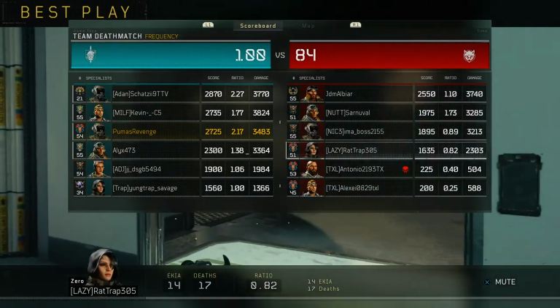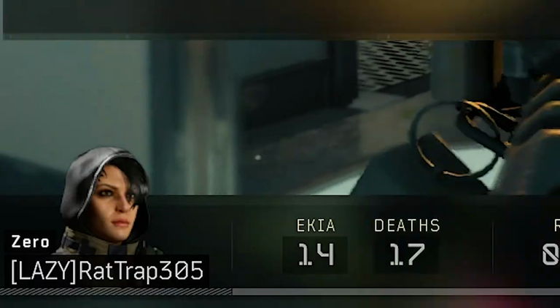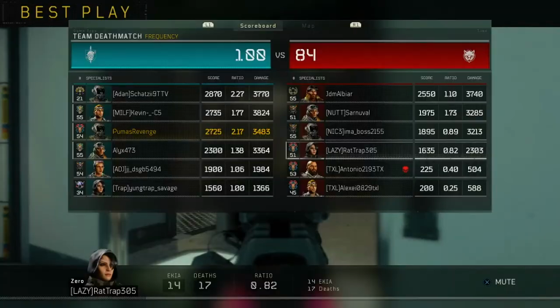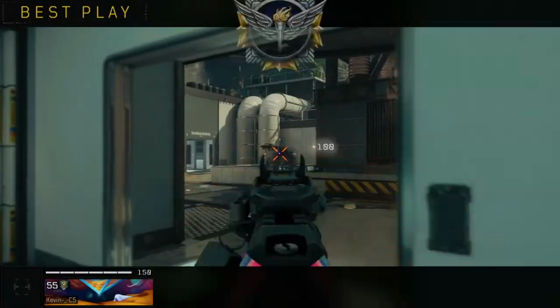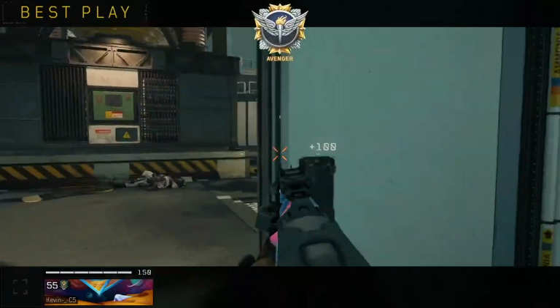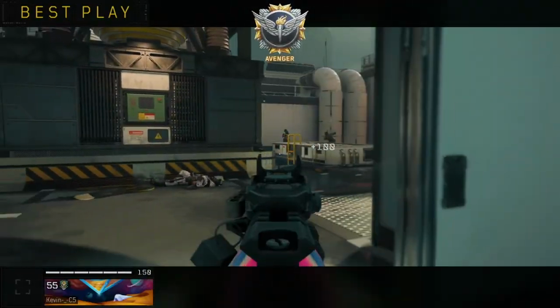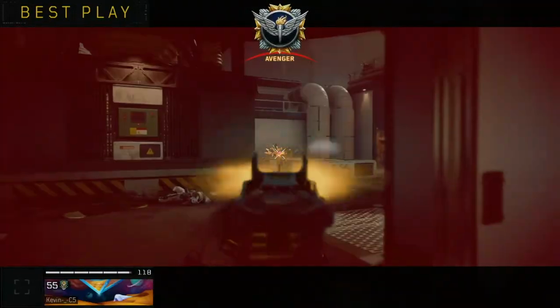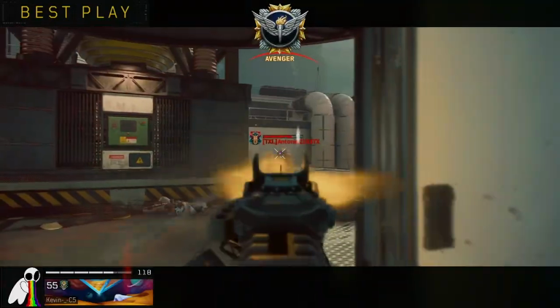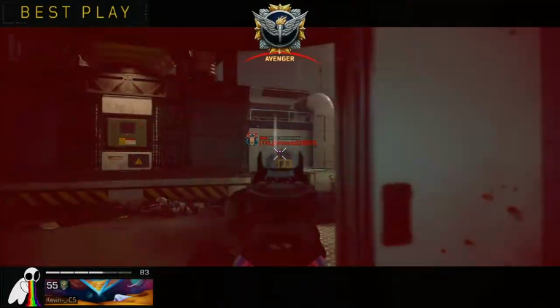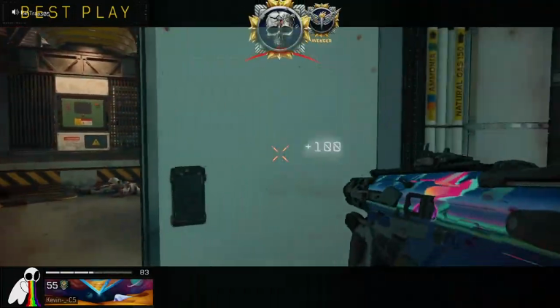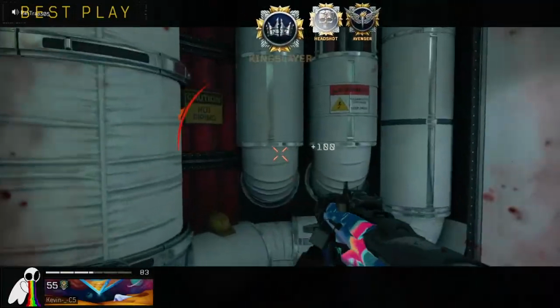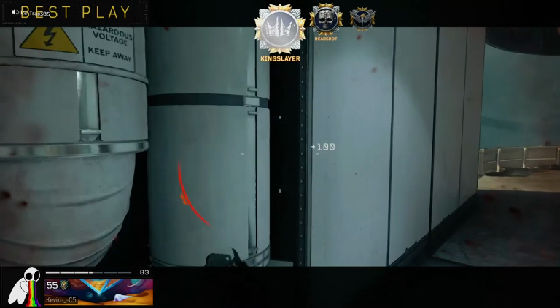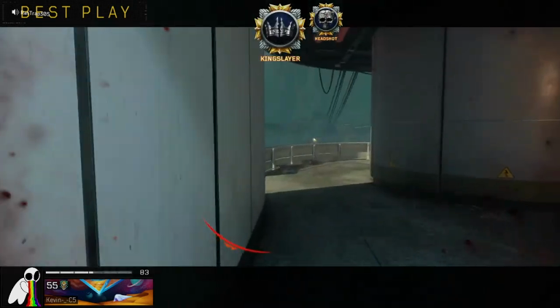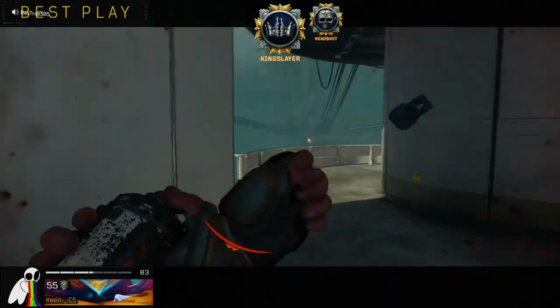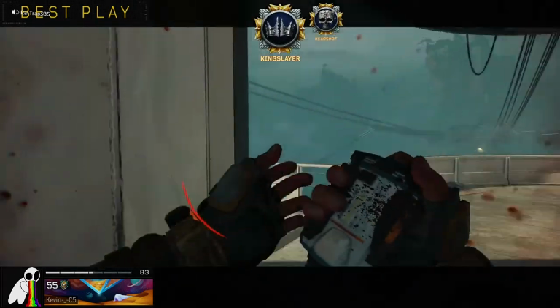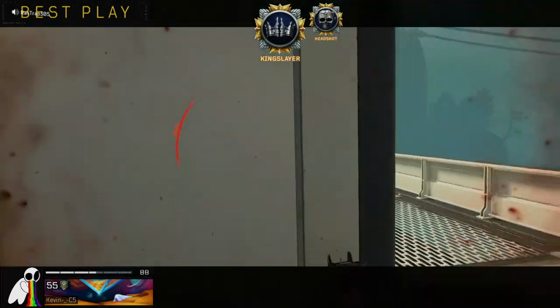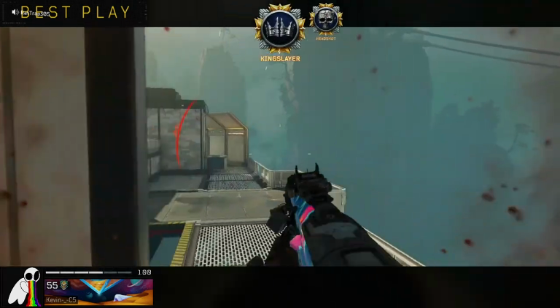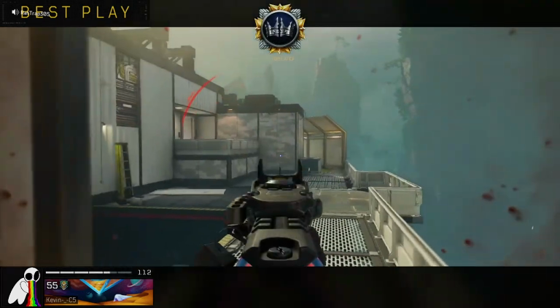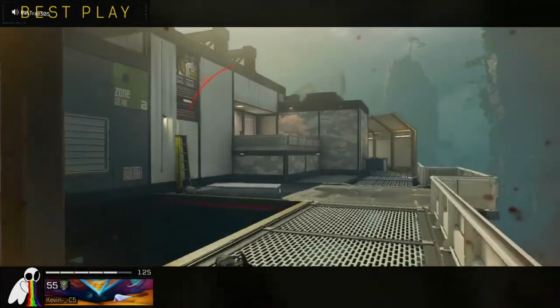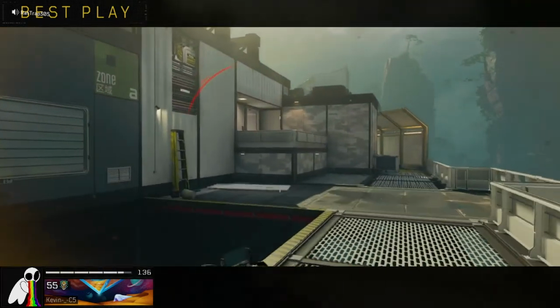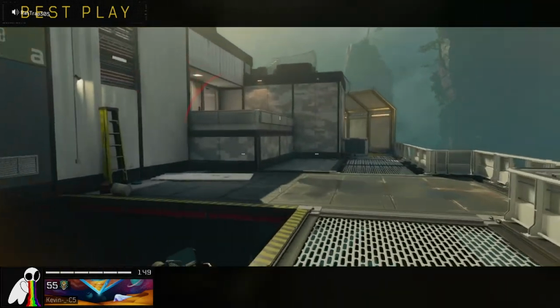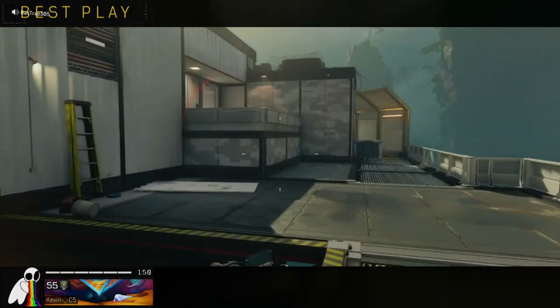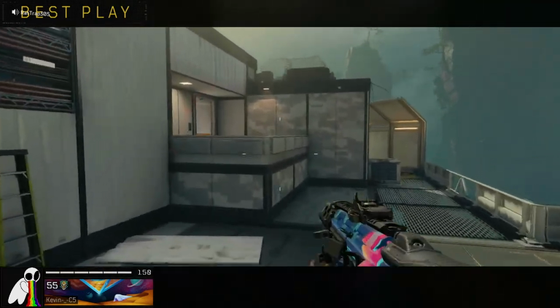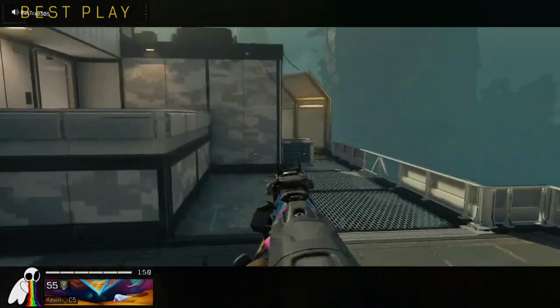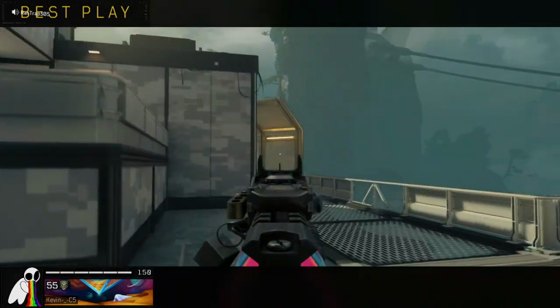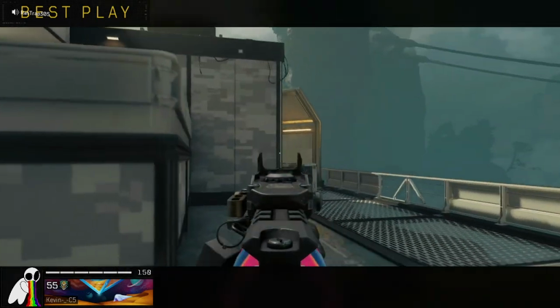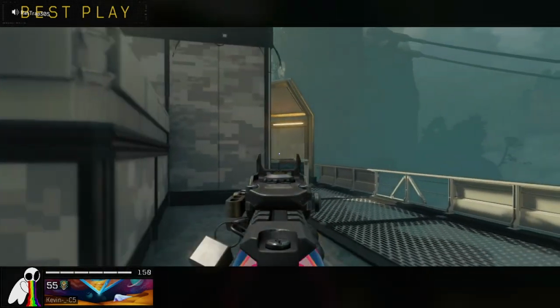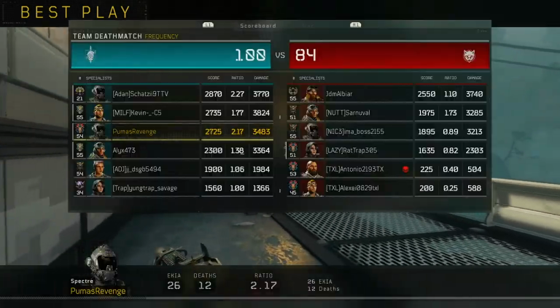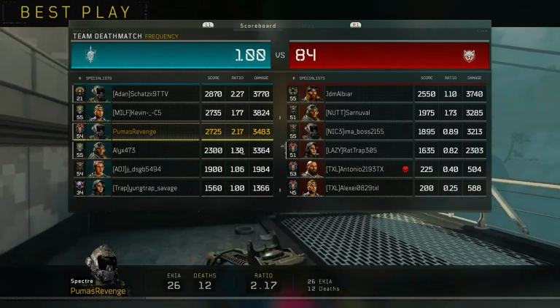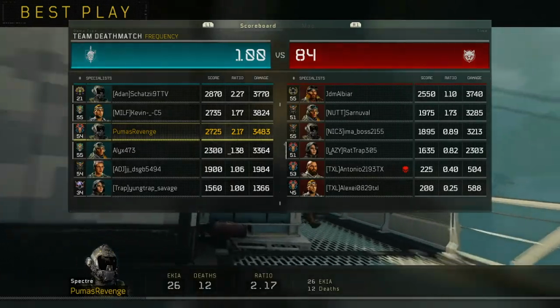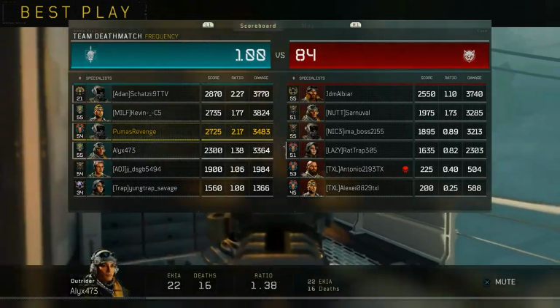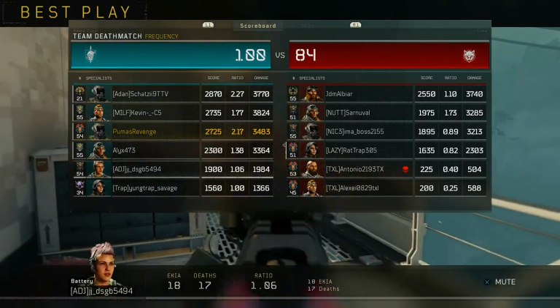Bro, you went 14 and 17. We didn't even spawn trap. Poor Kevin couldn't get a kill without hiding behind Puma's ass.